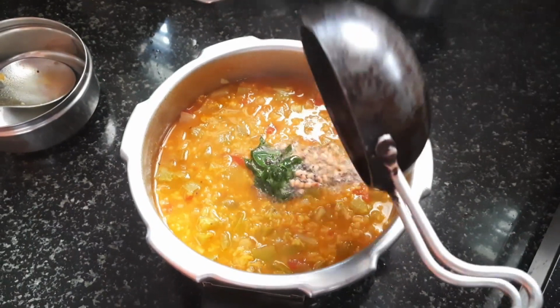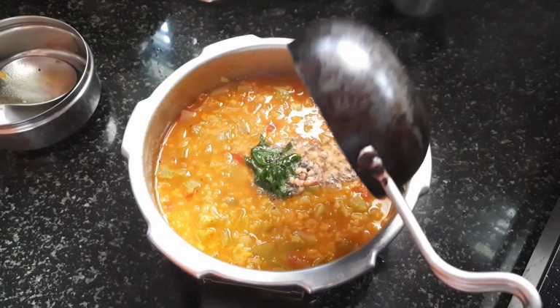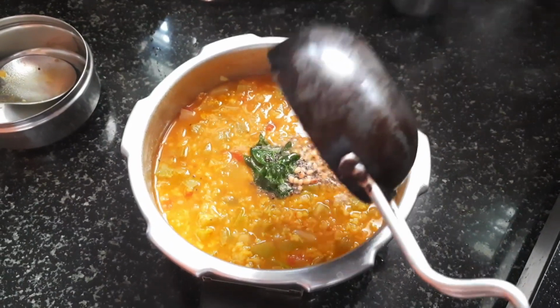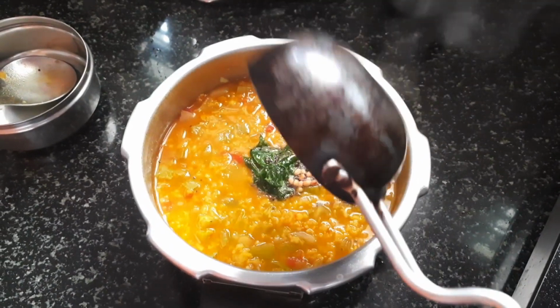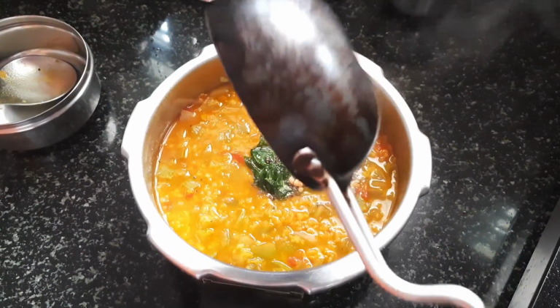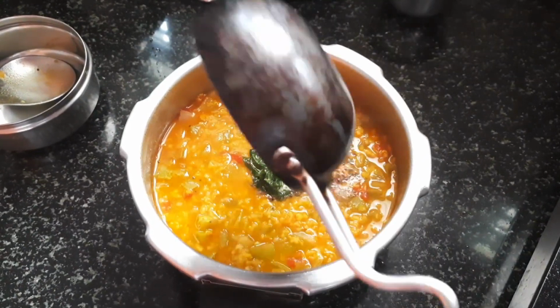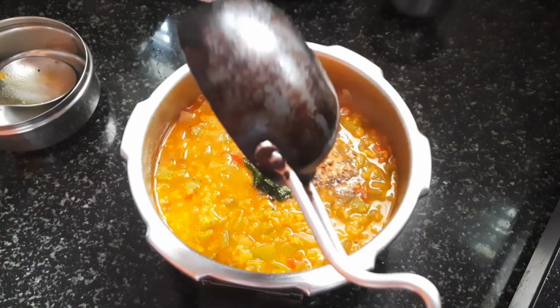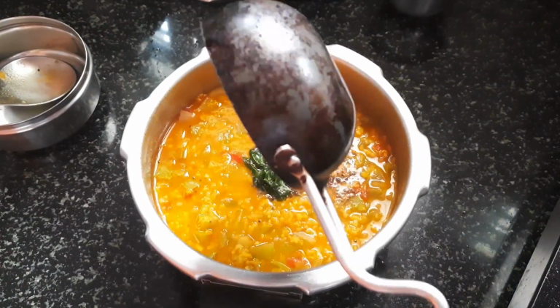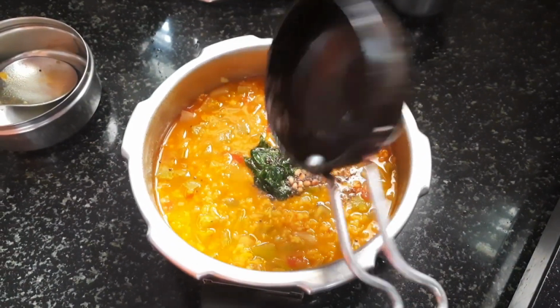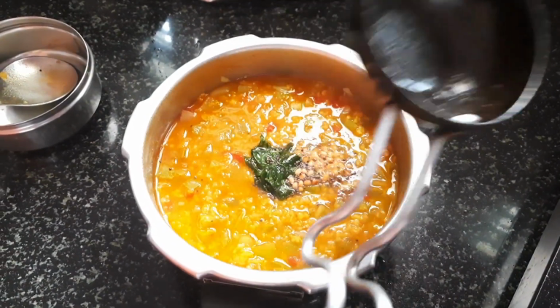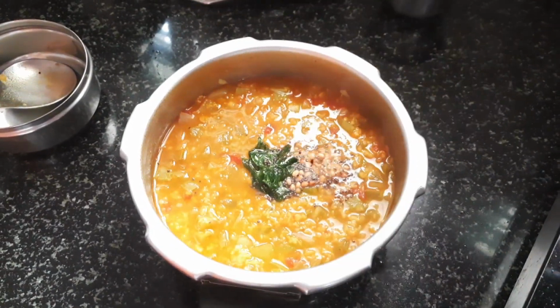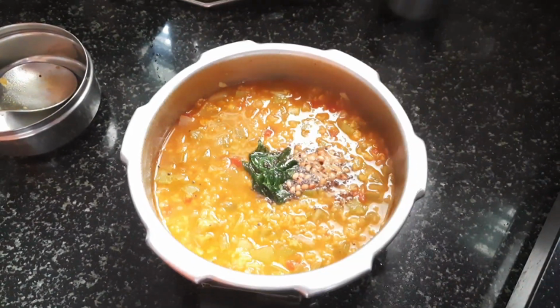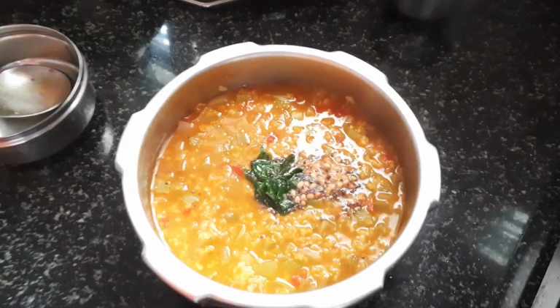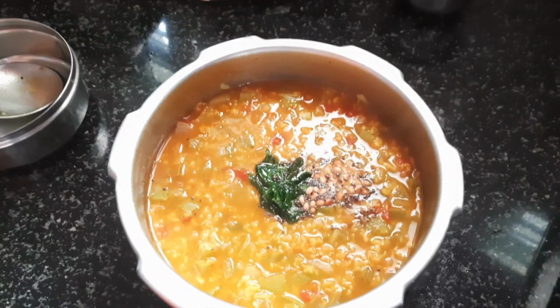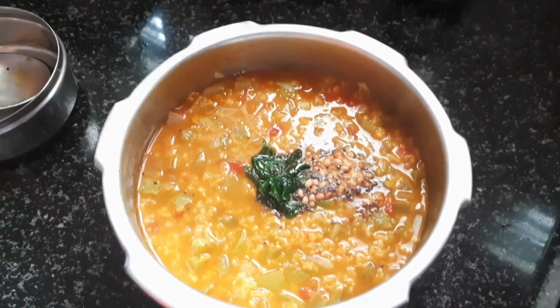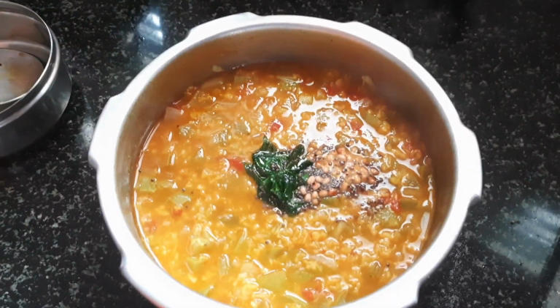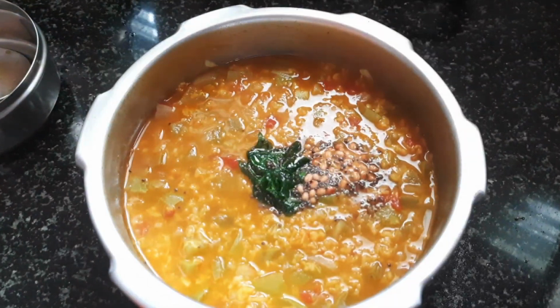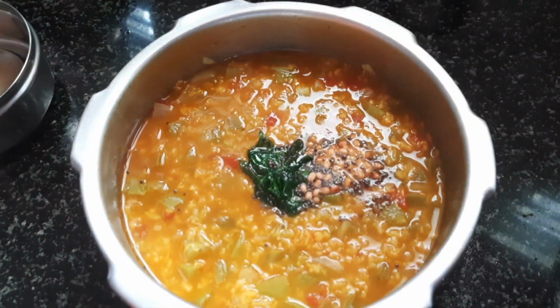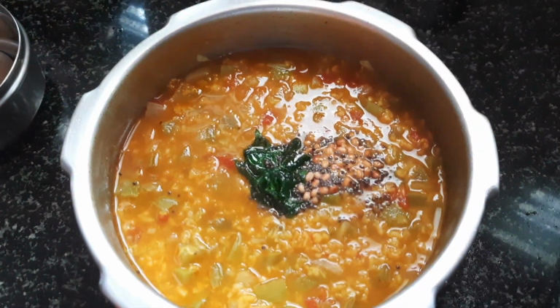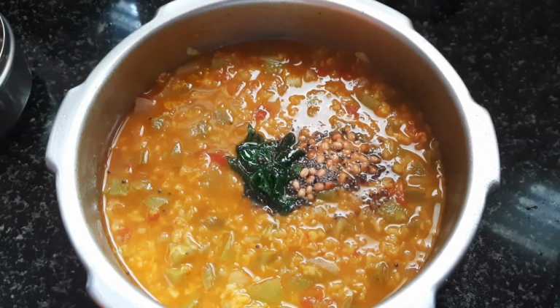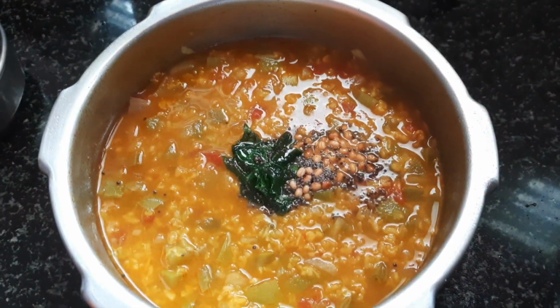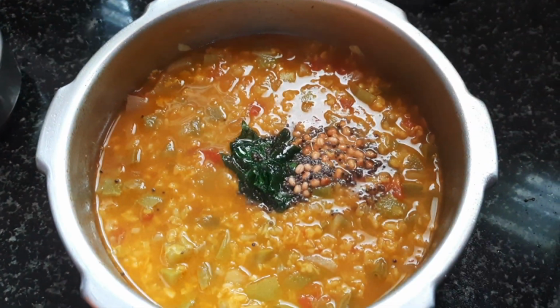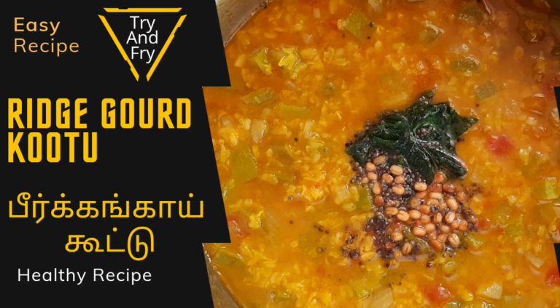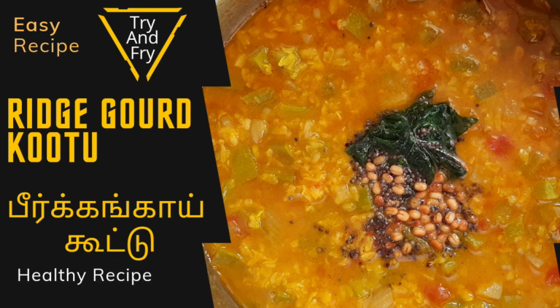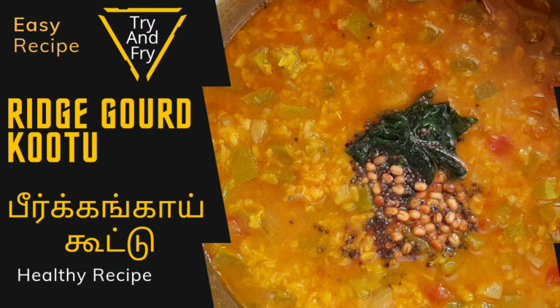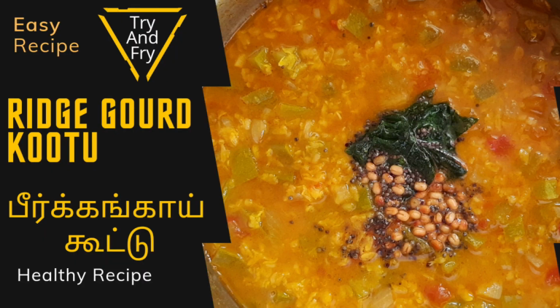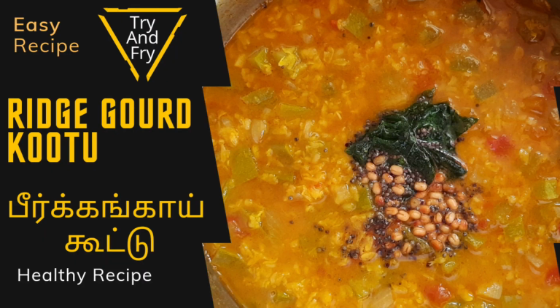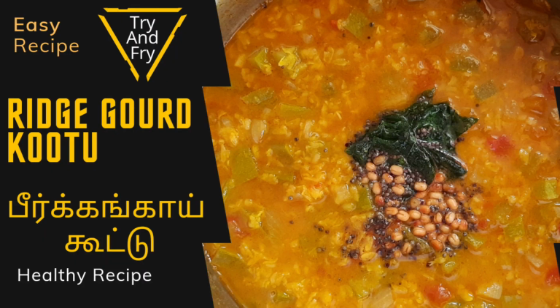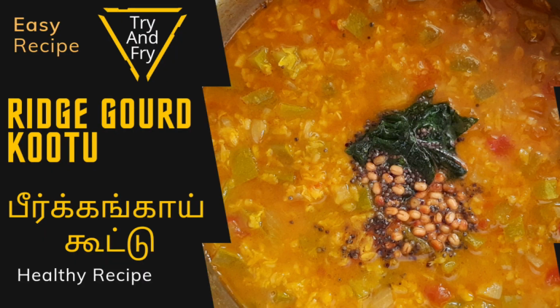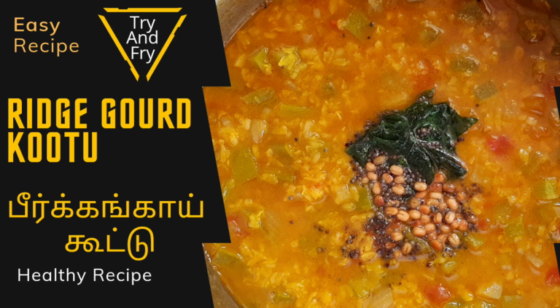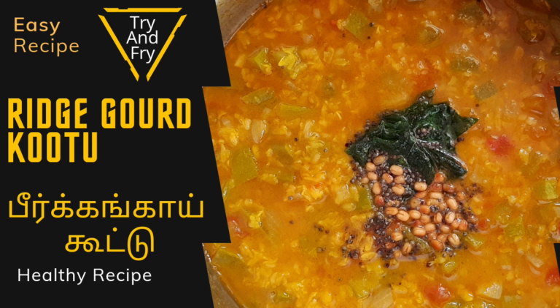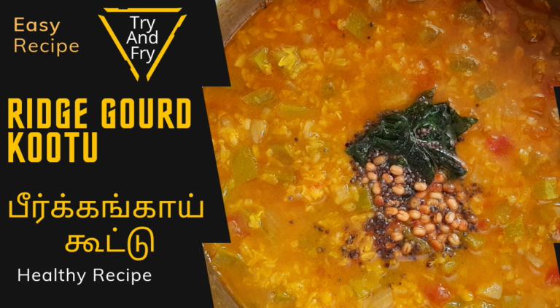This is the taste of the soup that is ready for you. If you want to try it, it will be great. If you want to subscribe to our channel, please share with your friends and family. Thank you for watching. Click on the bell button.